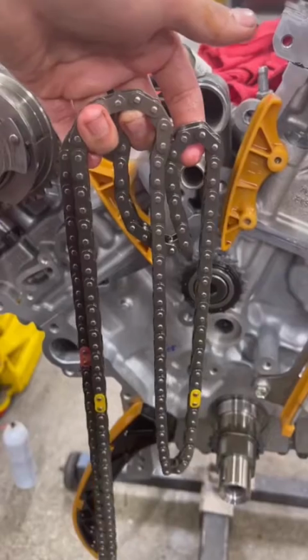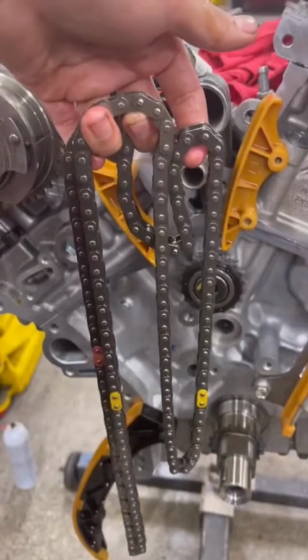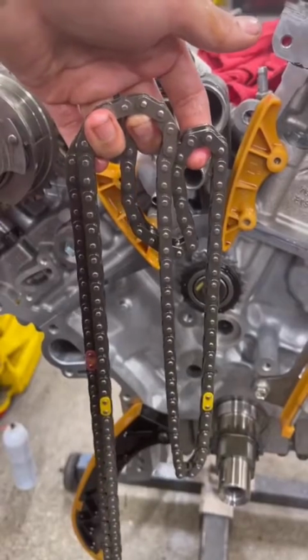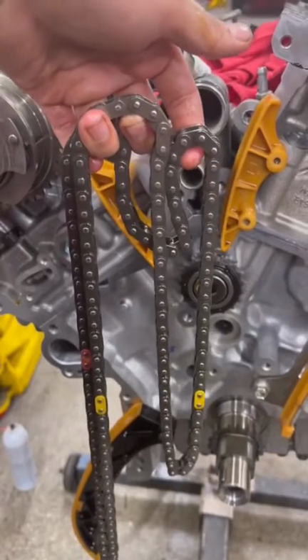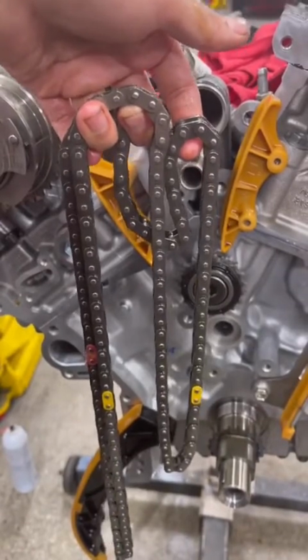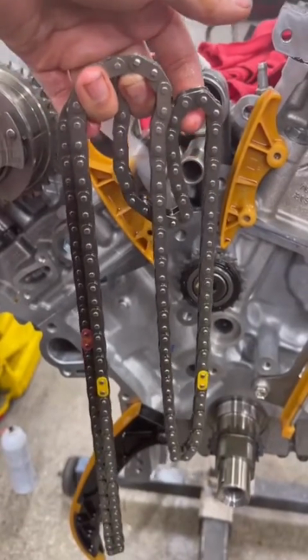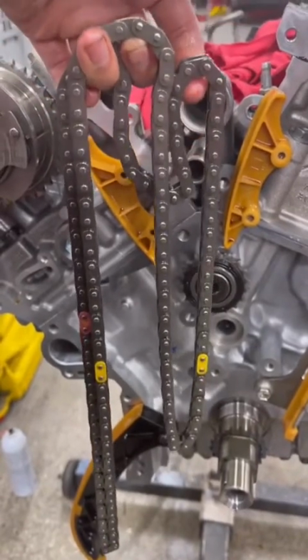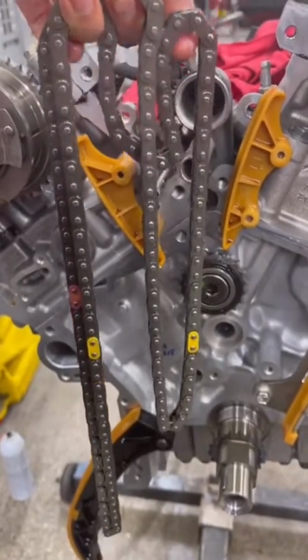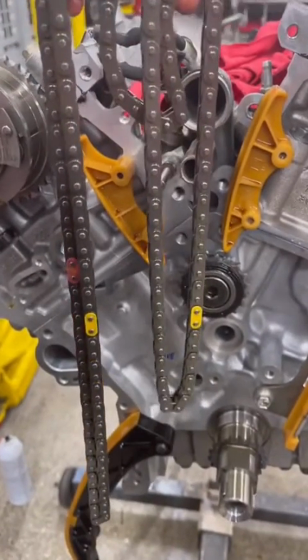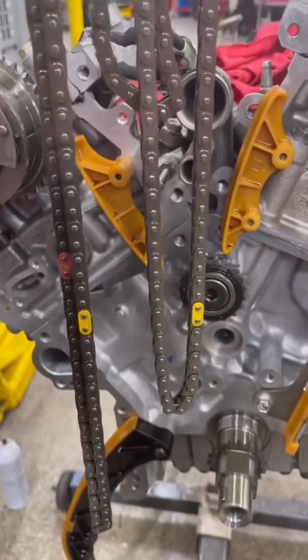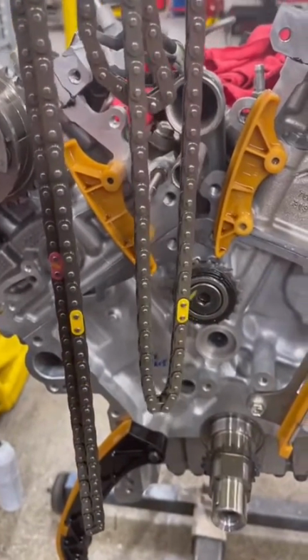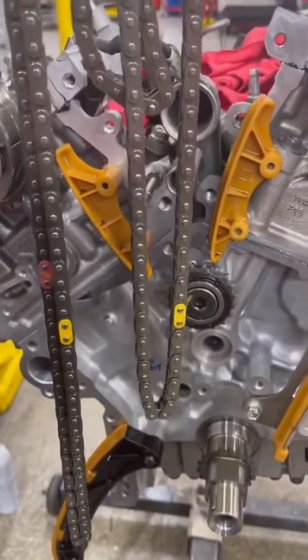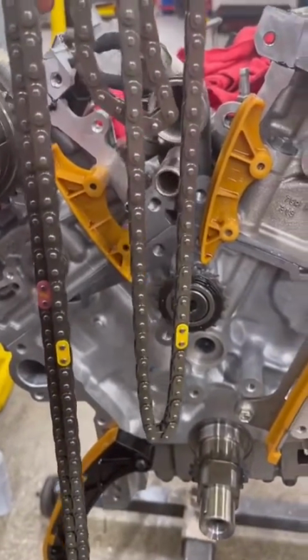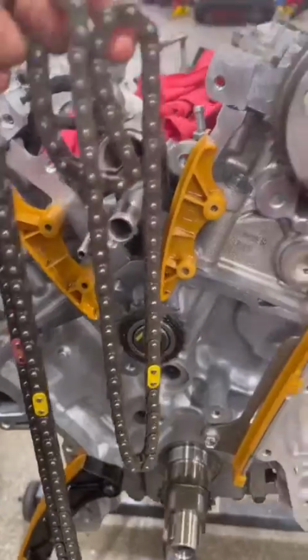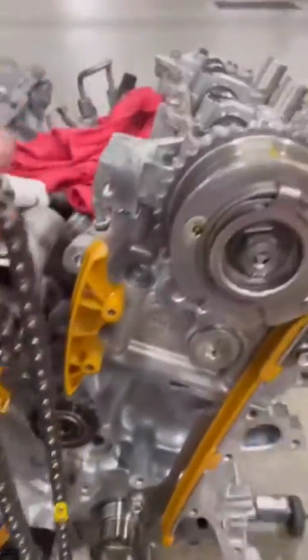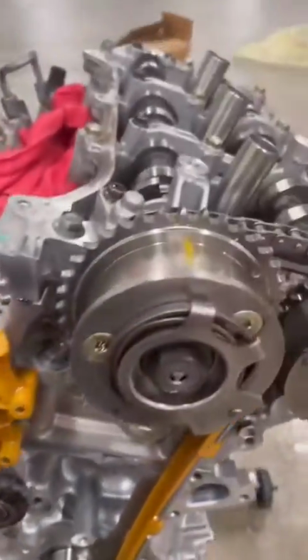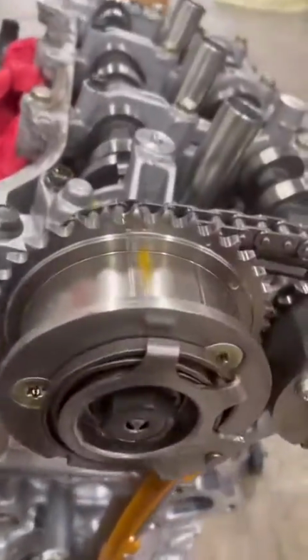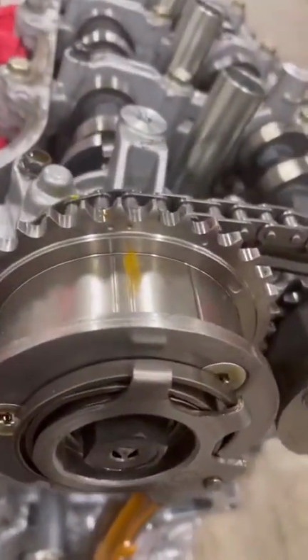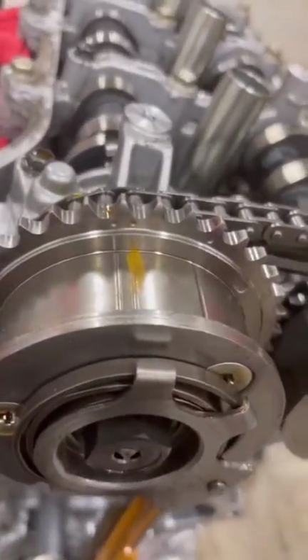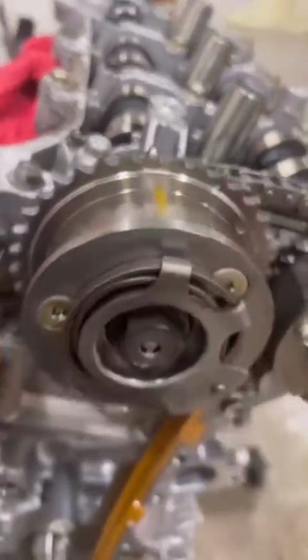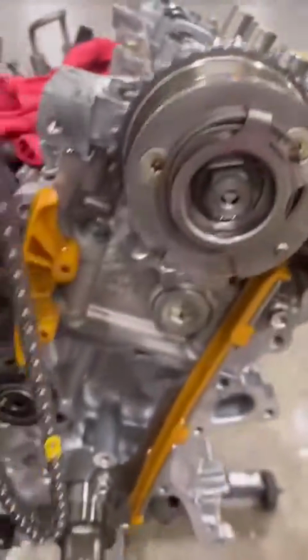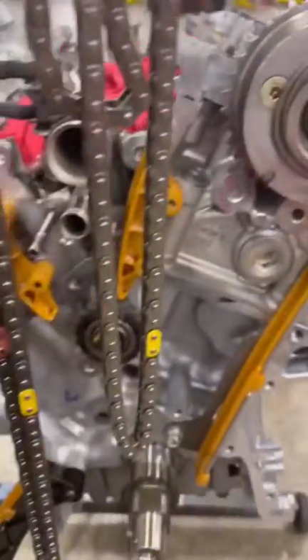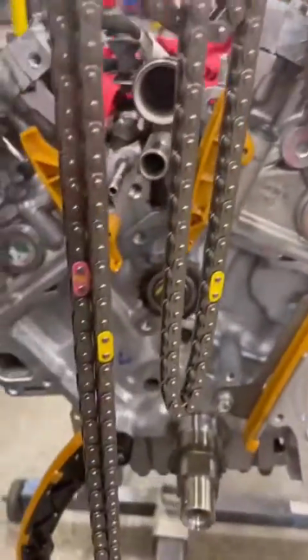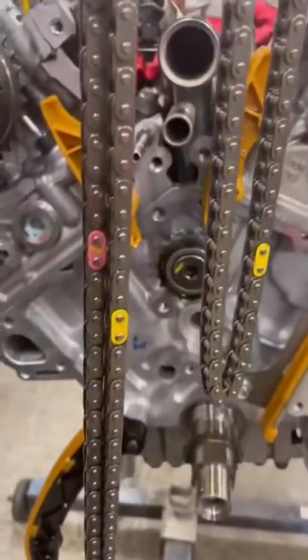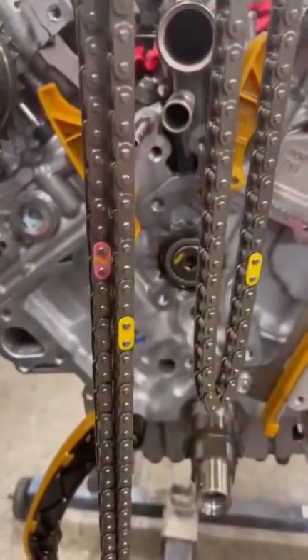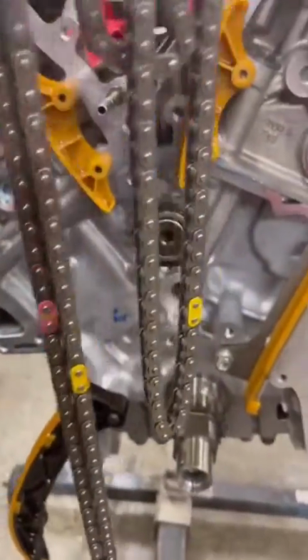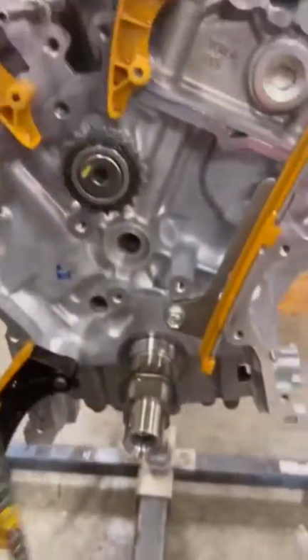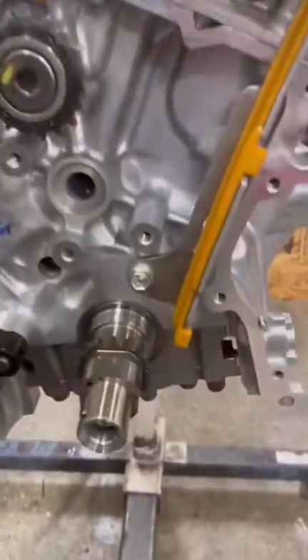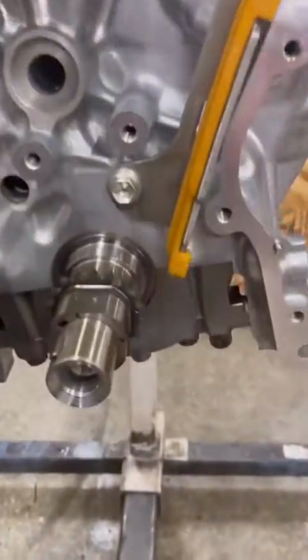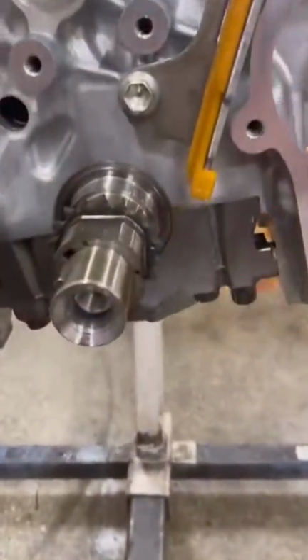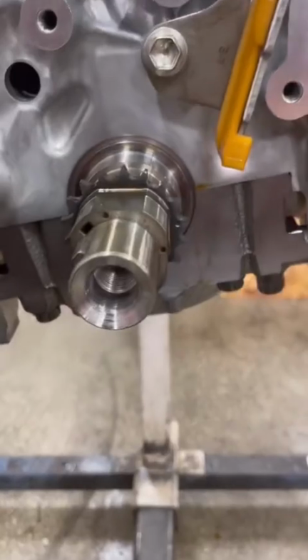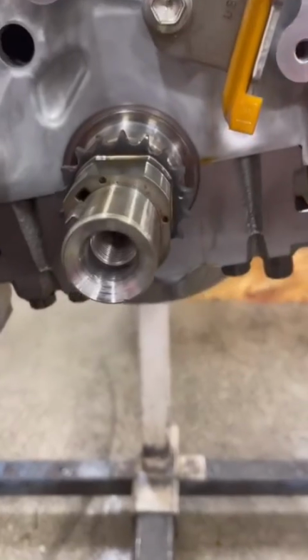Your timing chain has three marks. The two yellow ones will line up with the timing gear, and the one red one is going to line up with the crank gear.